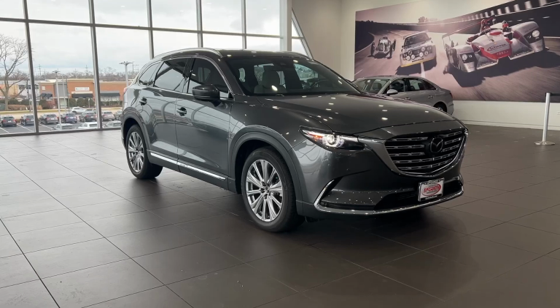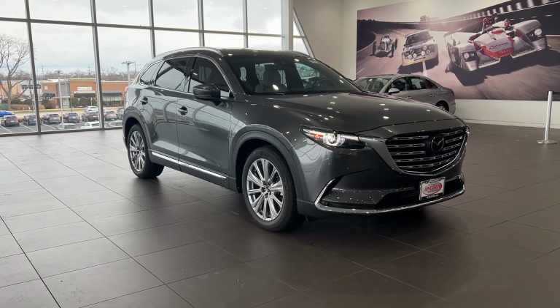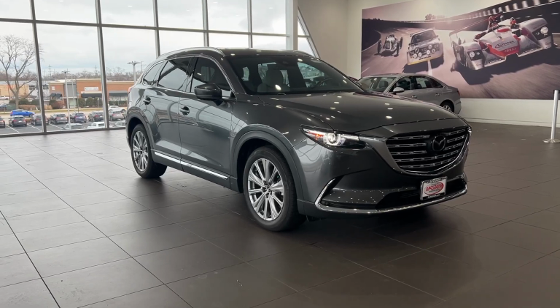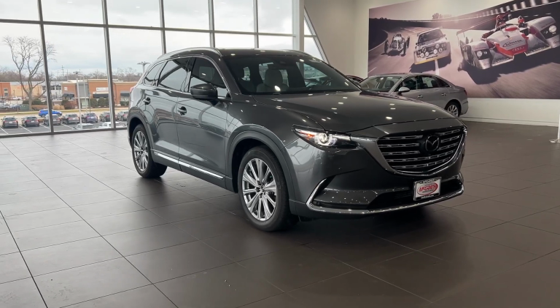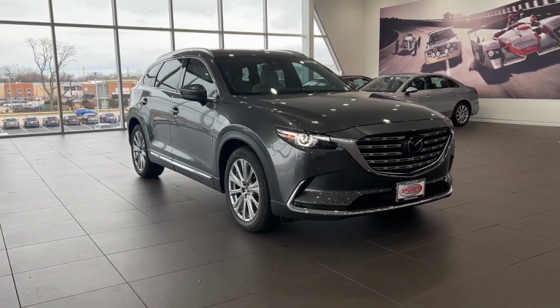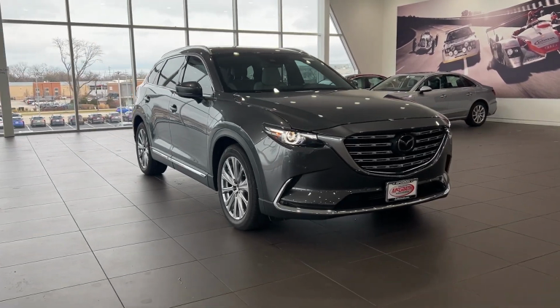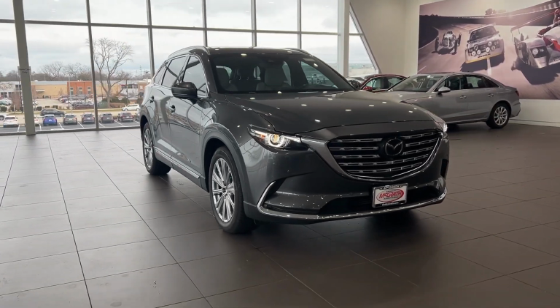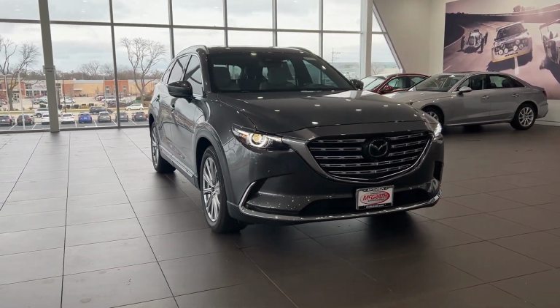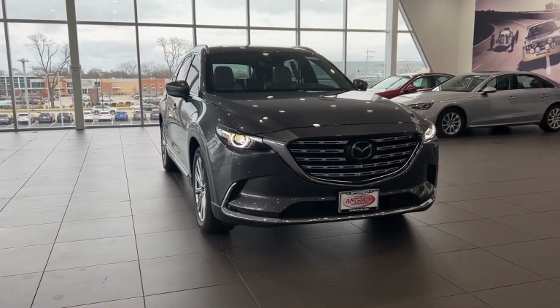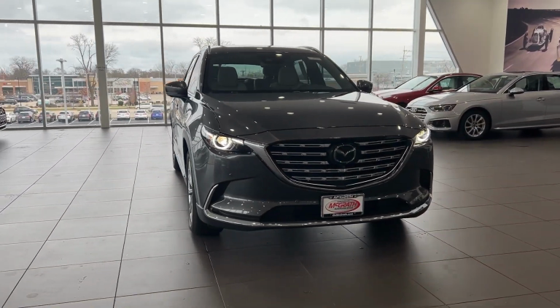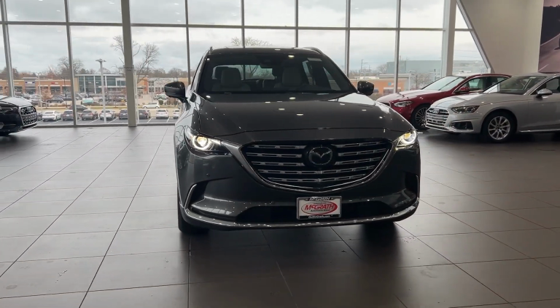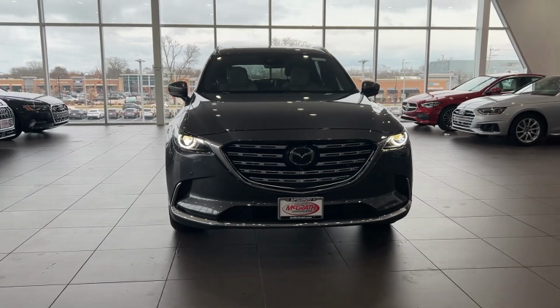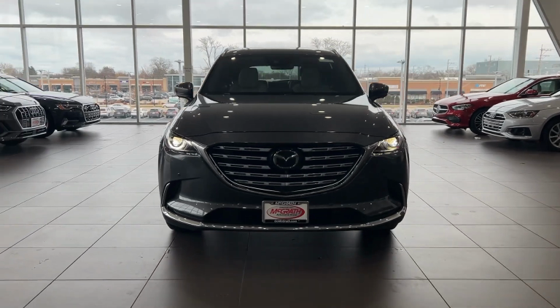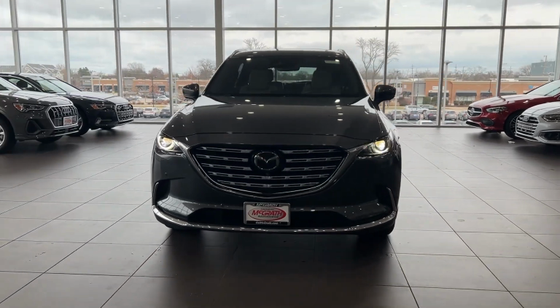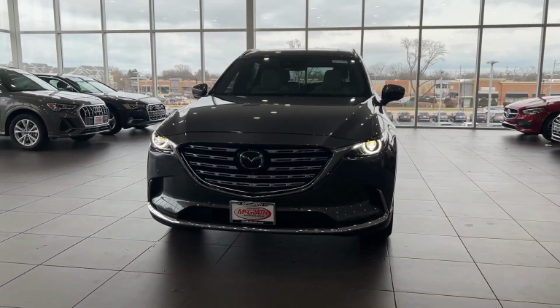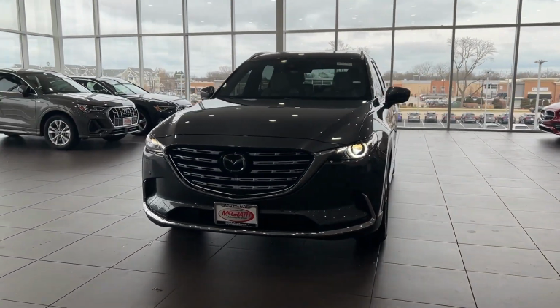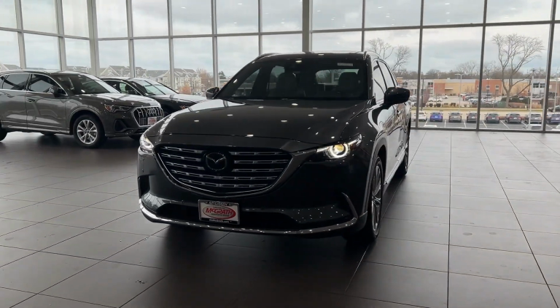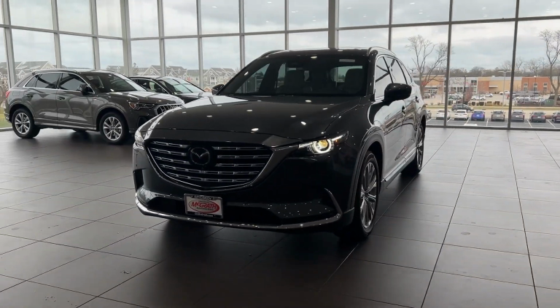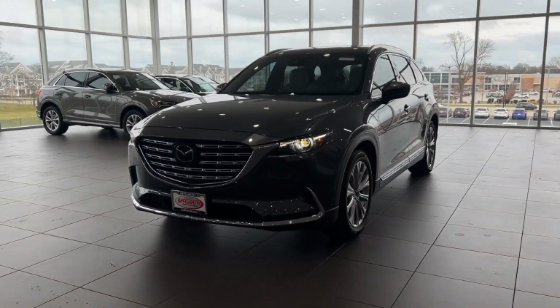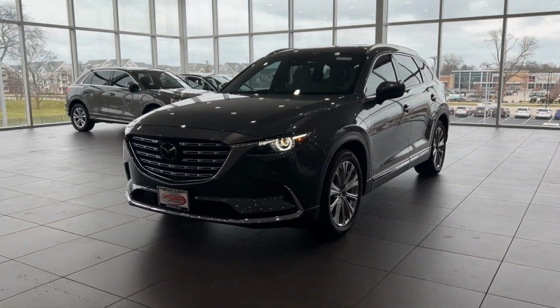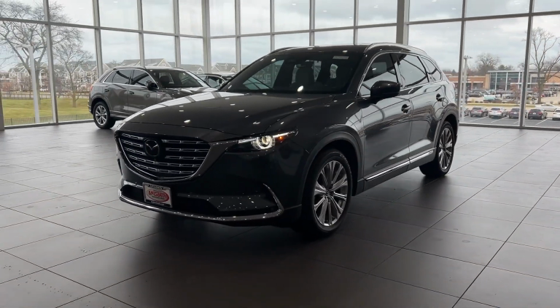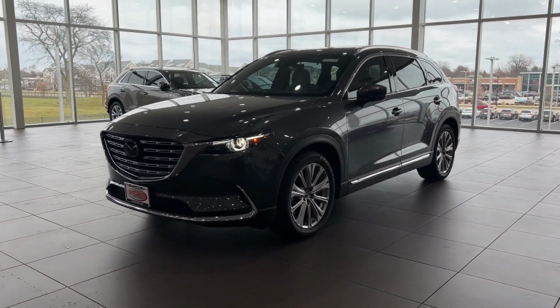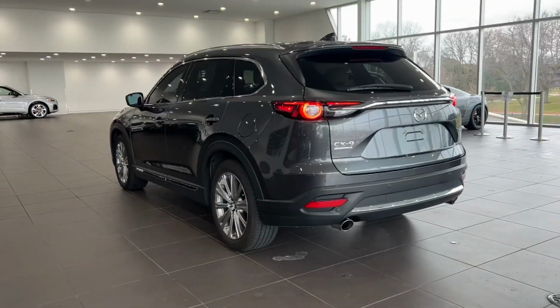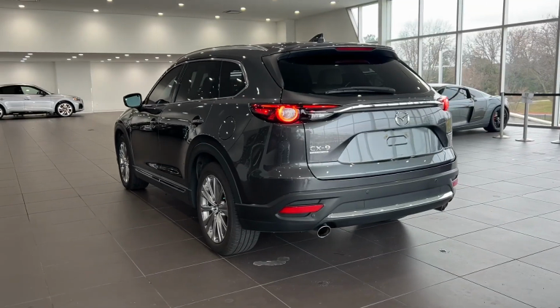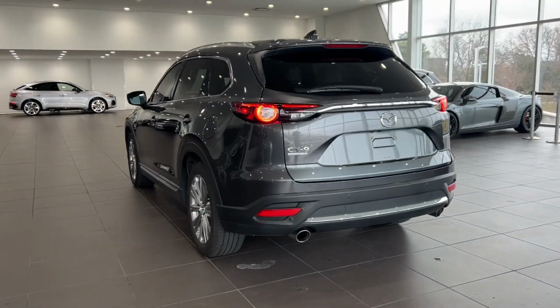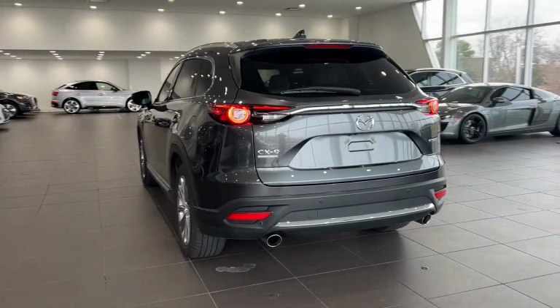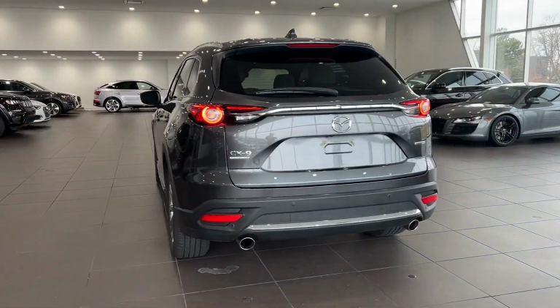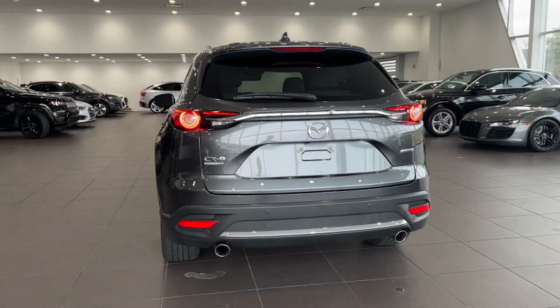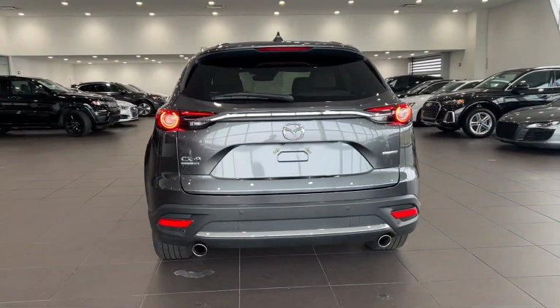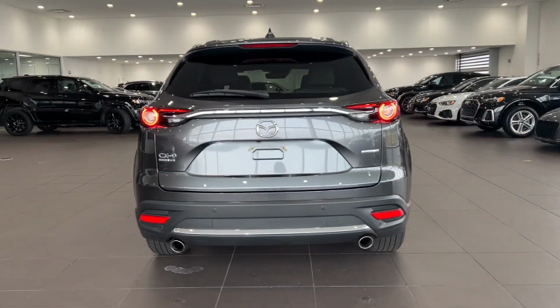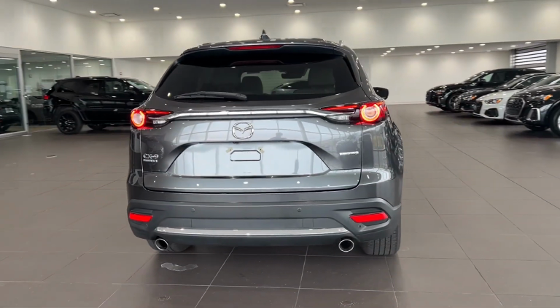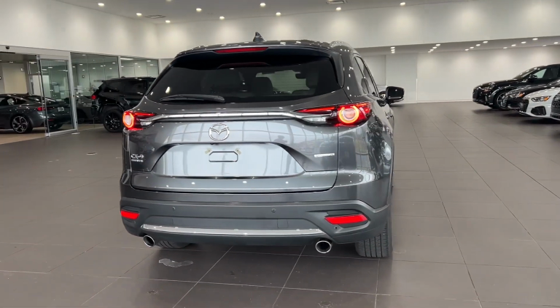Here is a wonderful 2022 Mazda CX-9. With less than 15,000 miles on the odometer, this vehicle provides excellent value. Make every road trip the best it can be in this sweet driving CX-9.